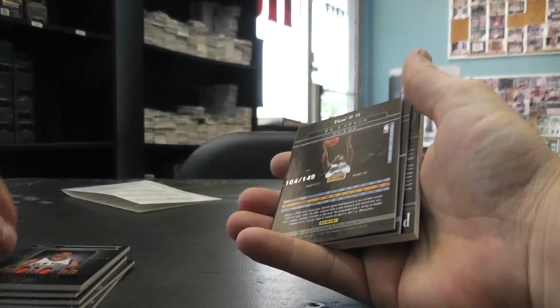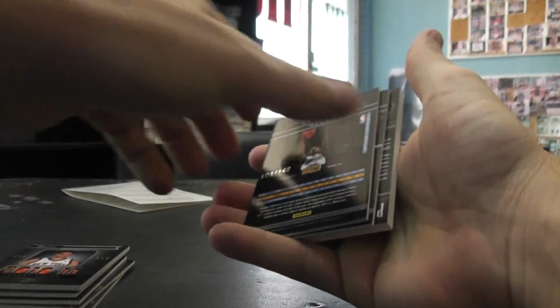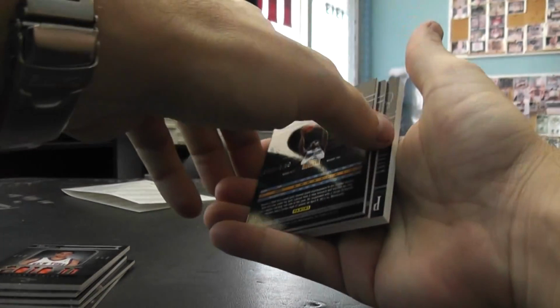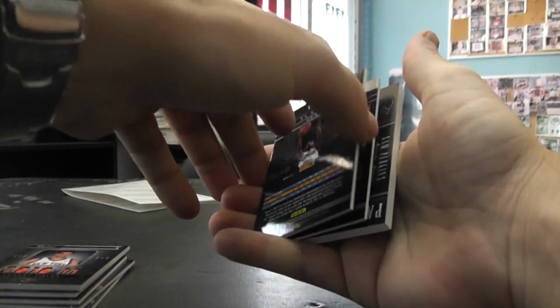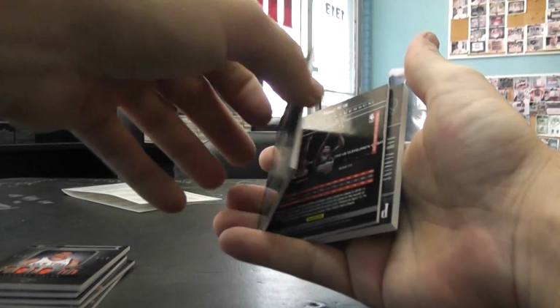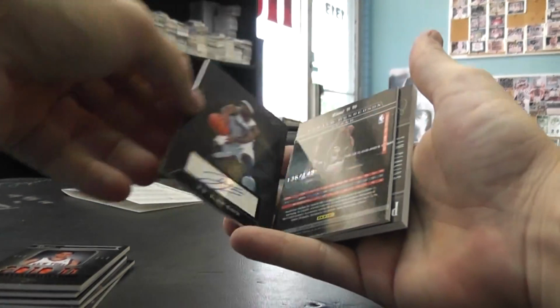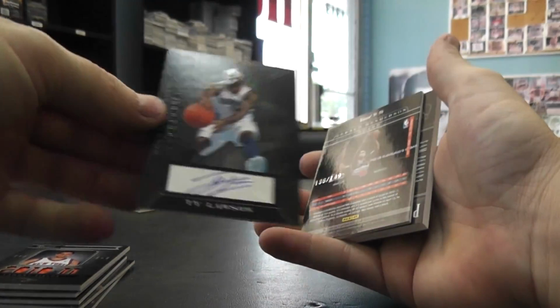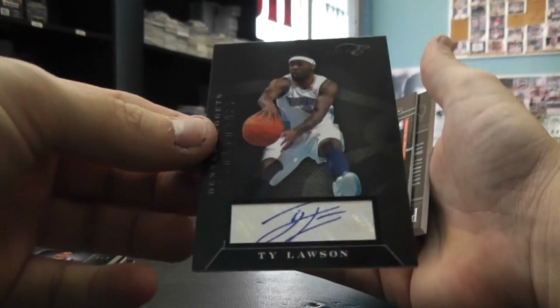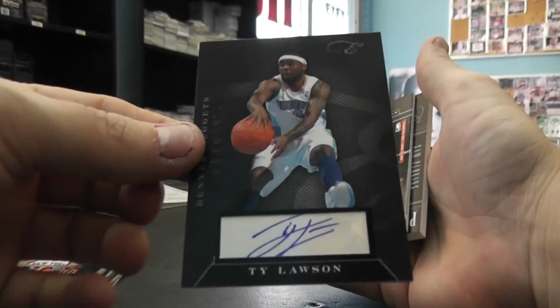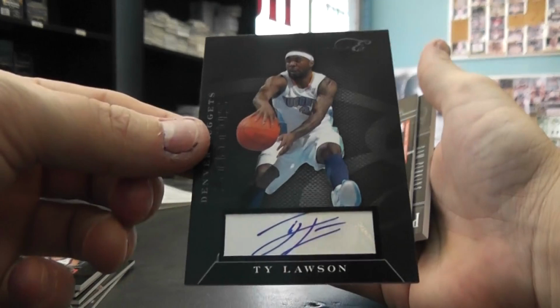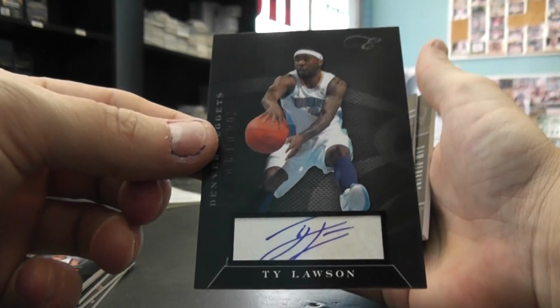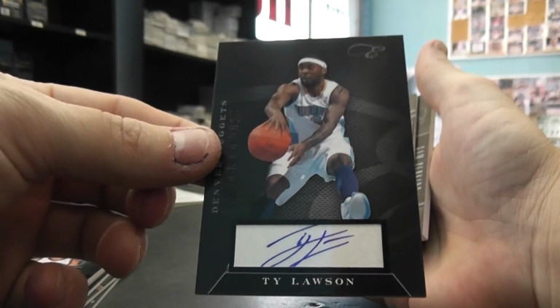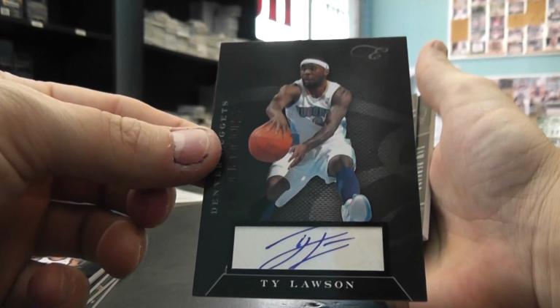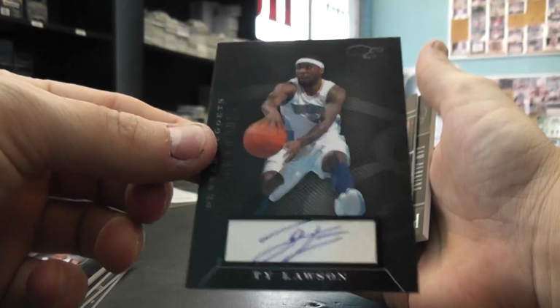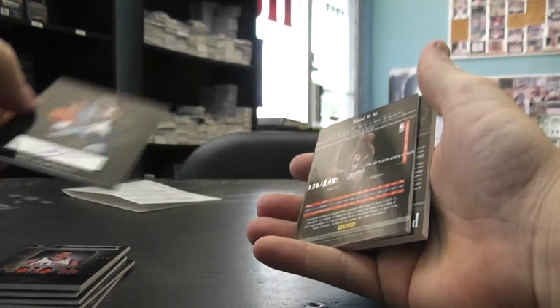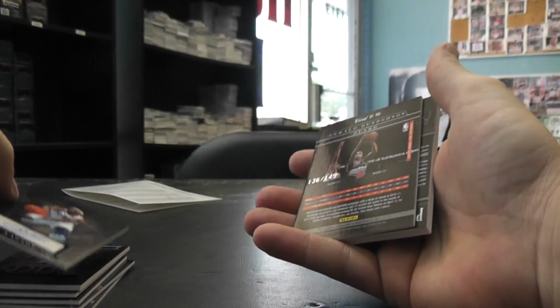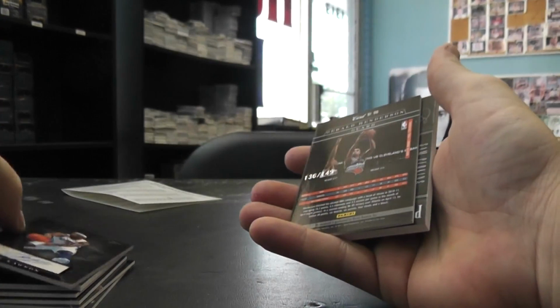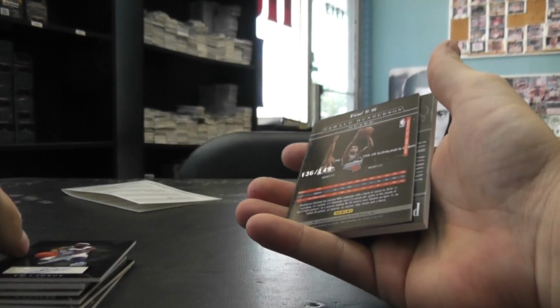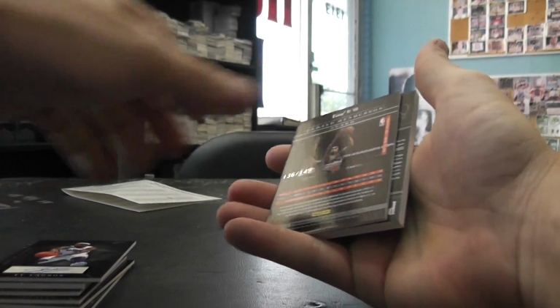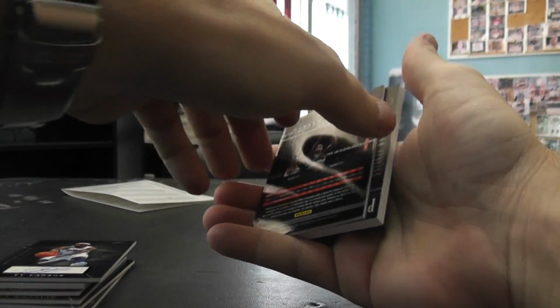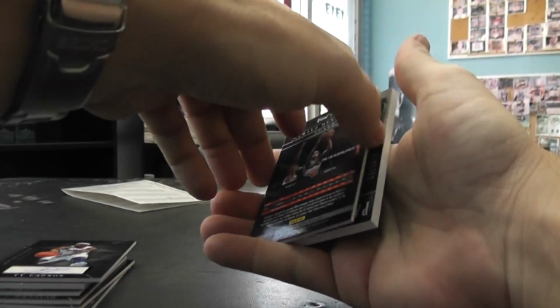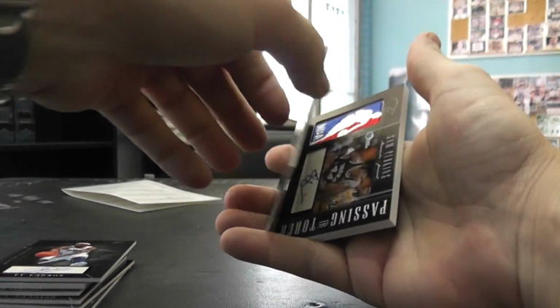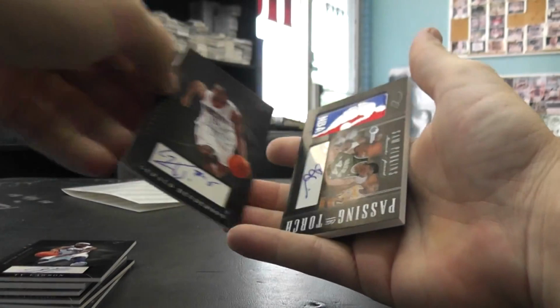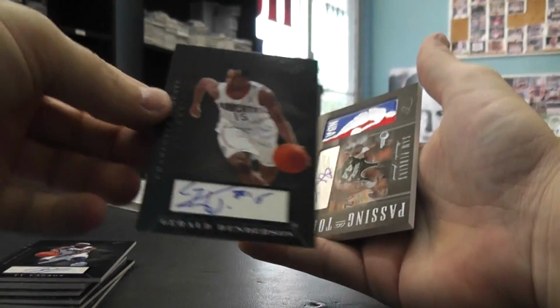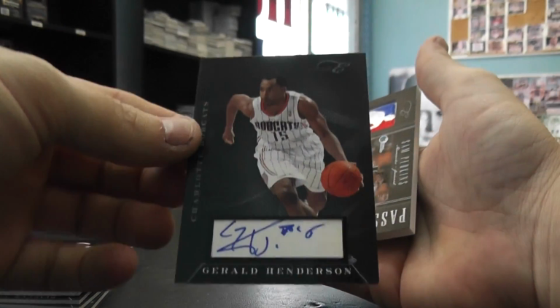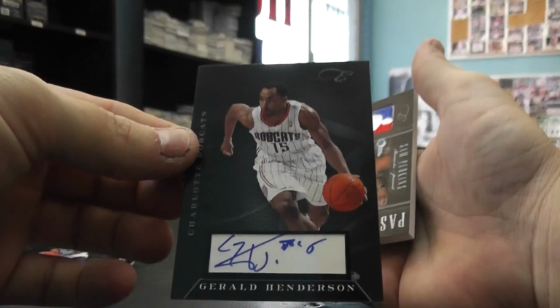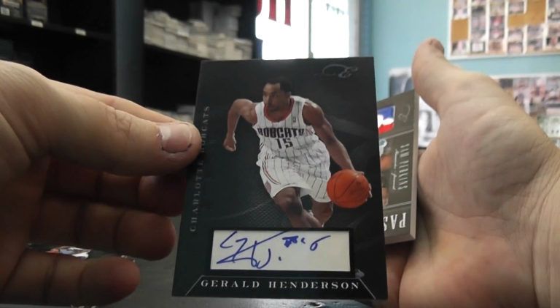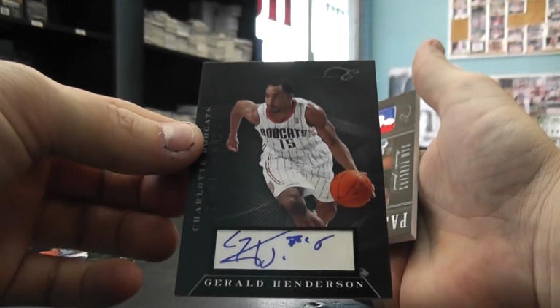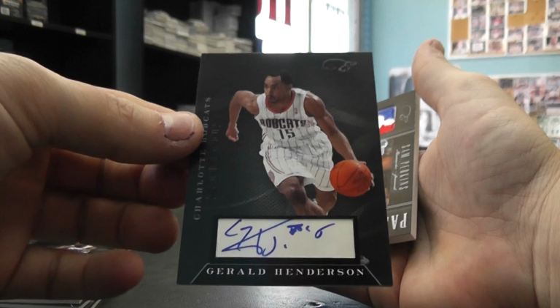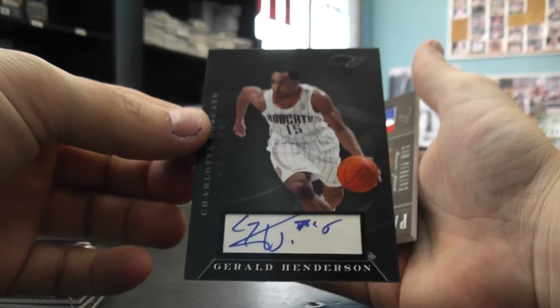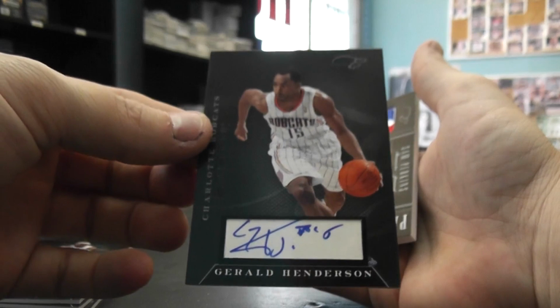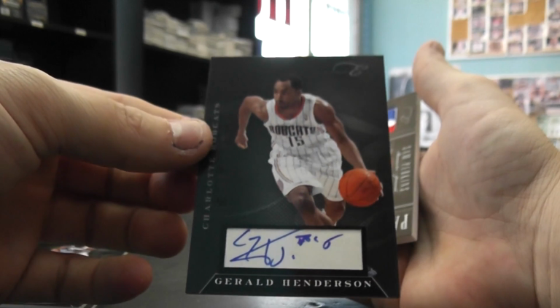Ty Lawson autograph, 199. Gerald Henderson, numbered to 199, autograph.